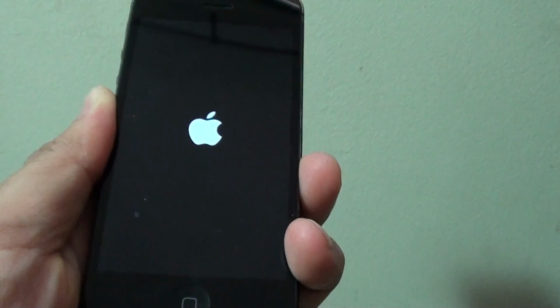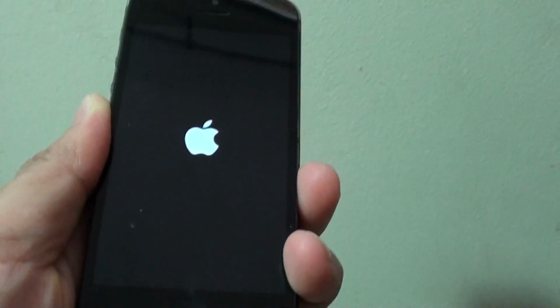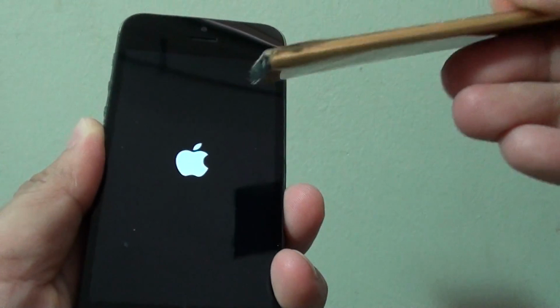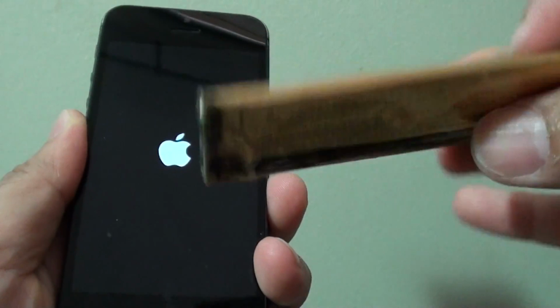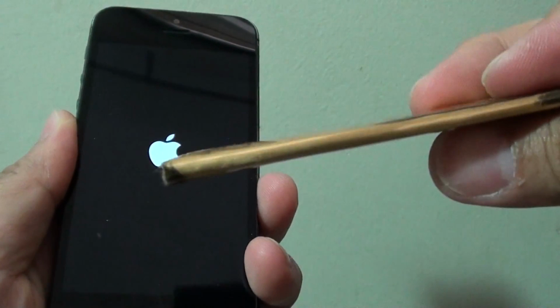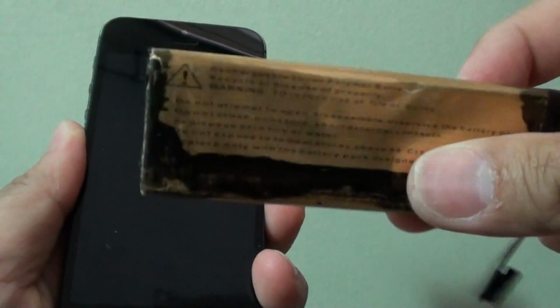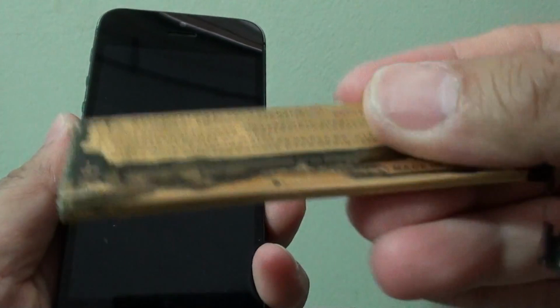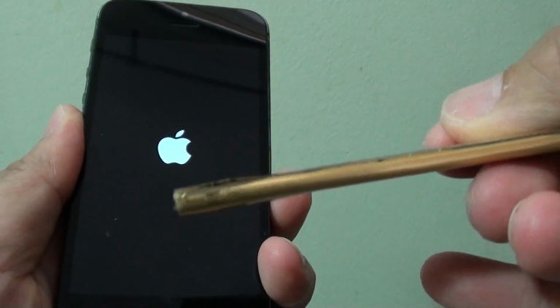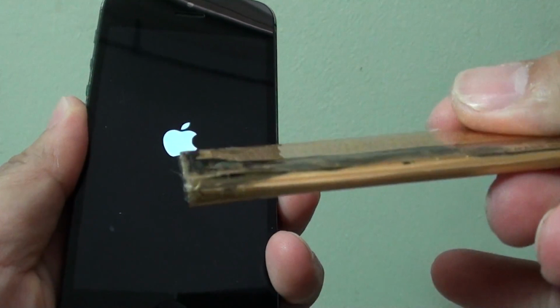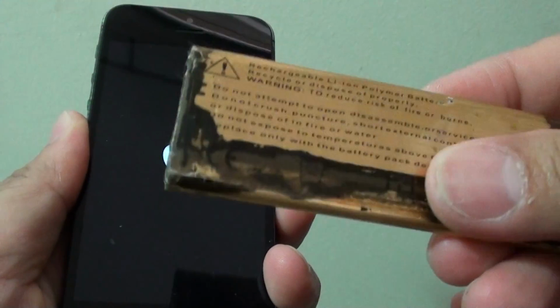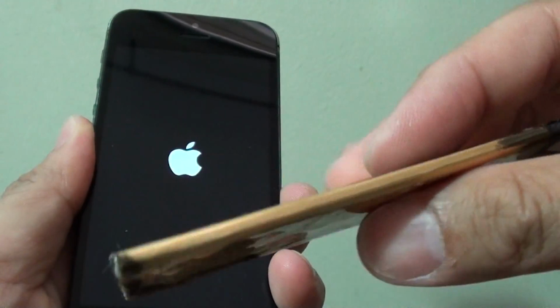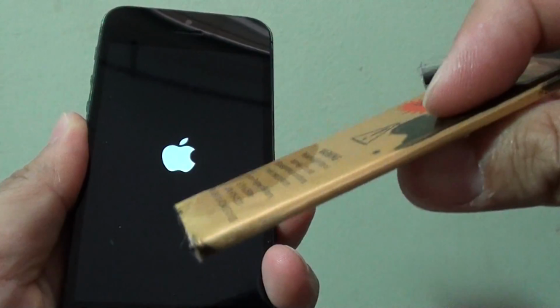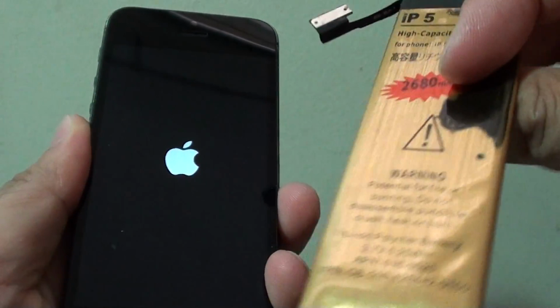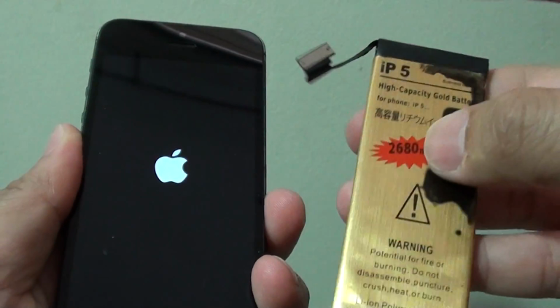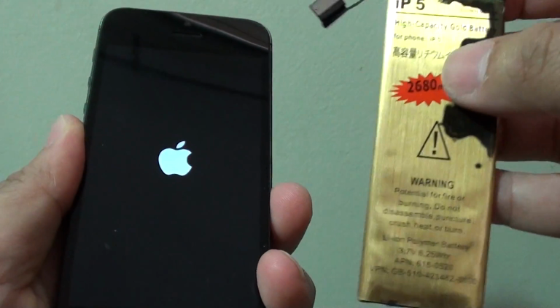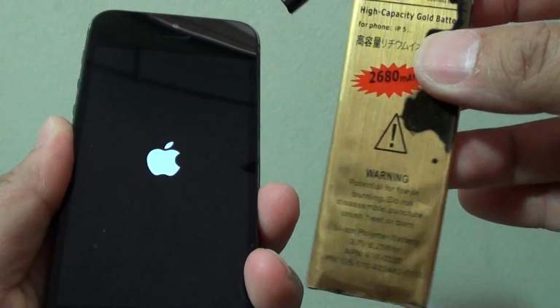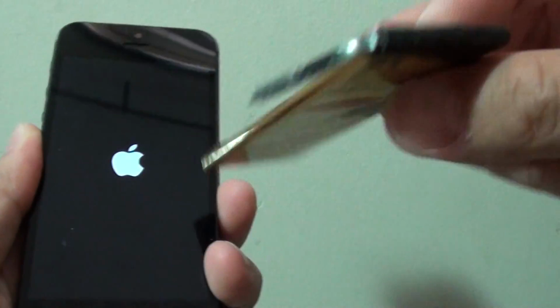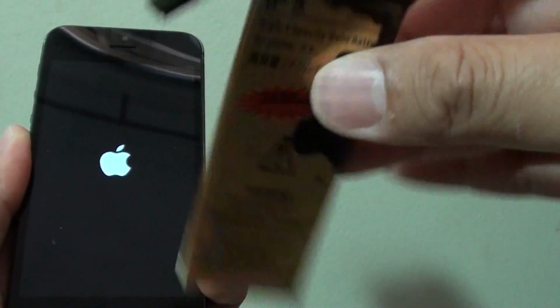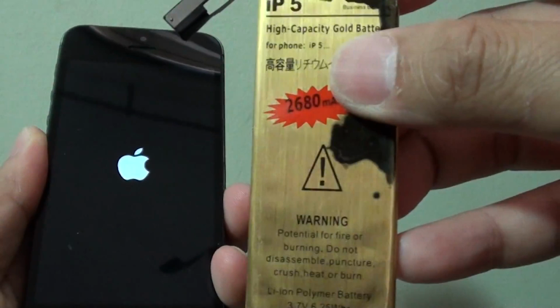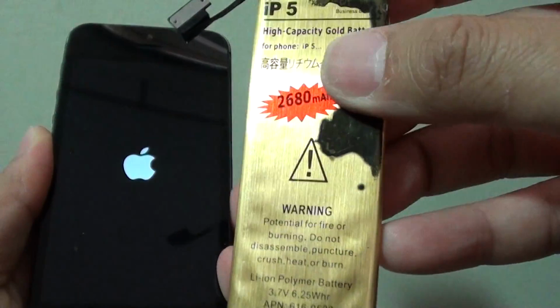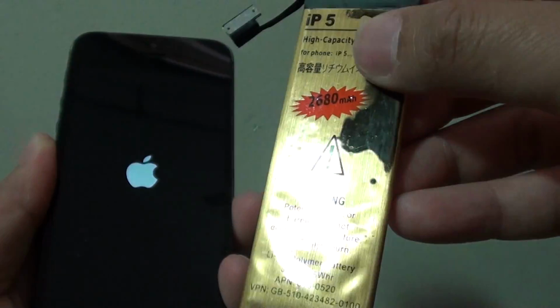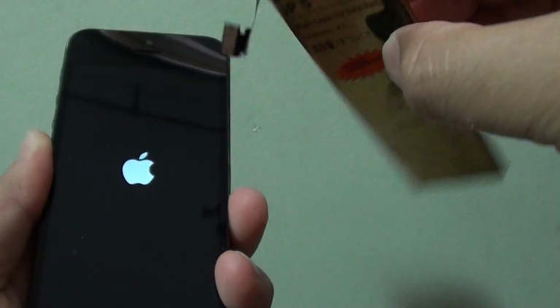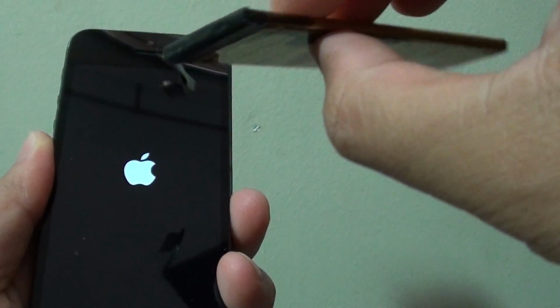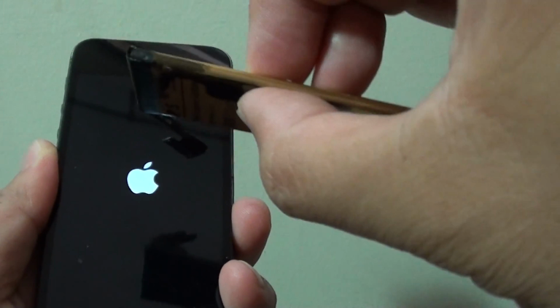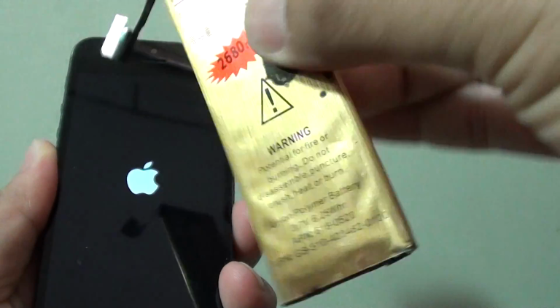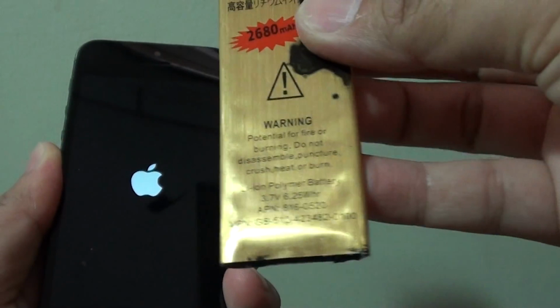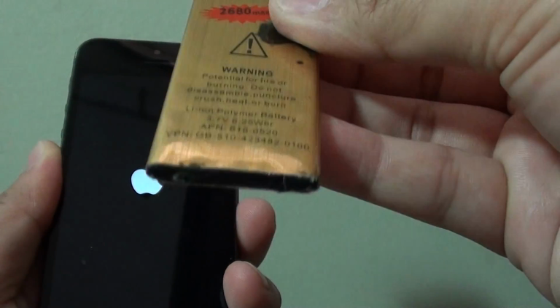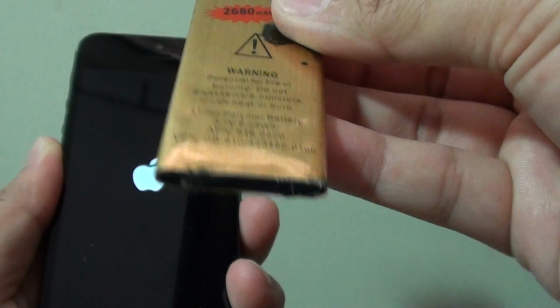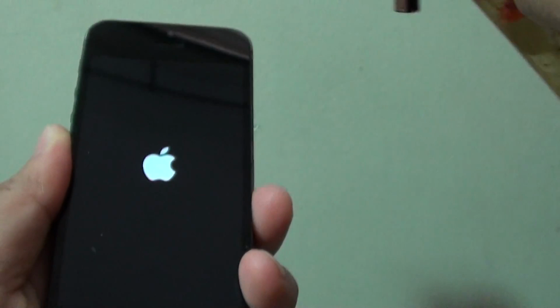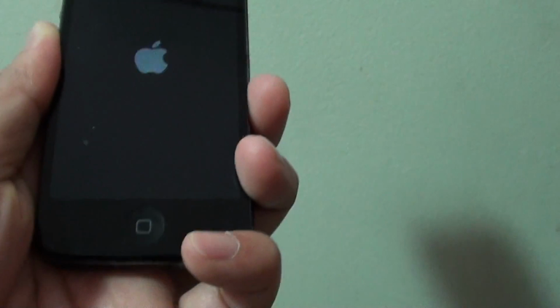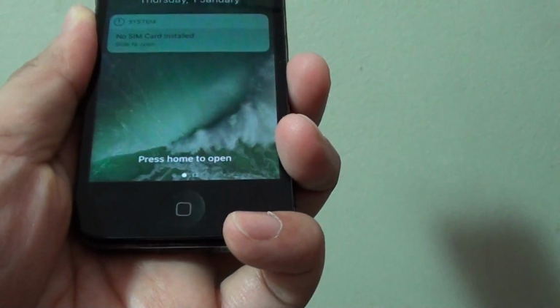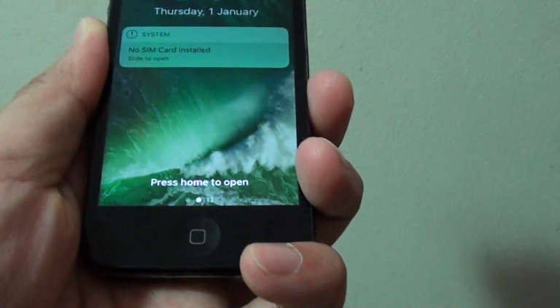Now you can see the old battery is swelling up like this, so it is not really good — it is already damaged. This is a third-party battery and it is already leaking, so it is really time to go in the bin and get a new battery put in.